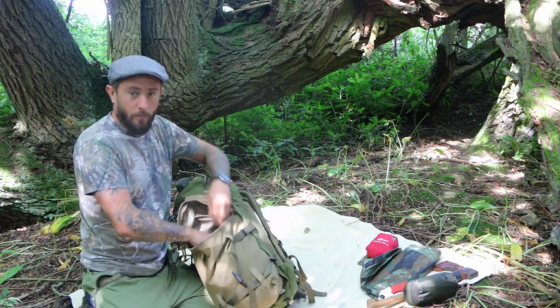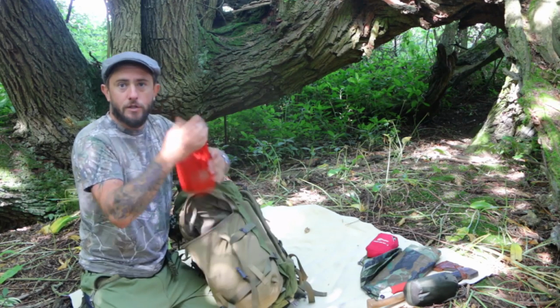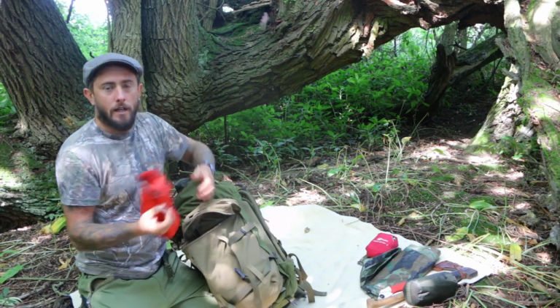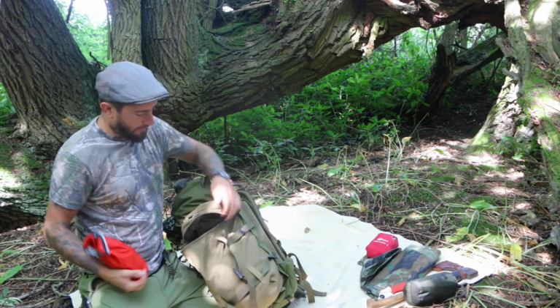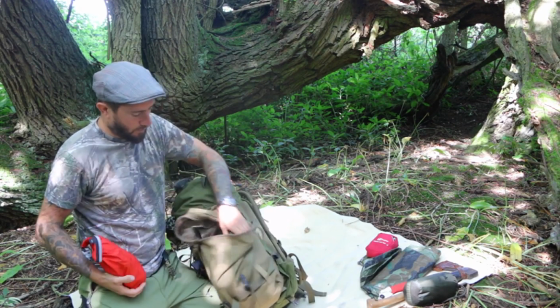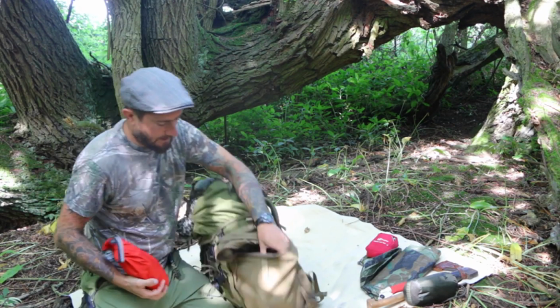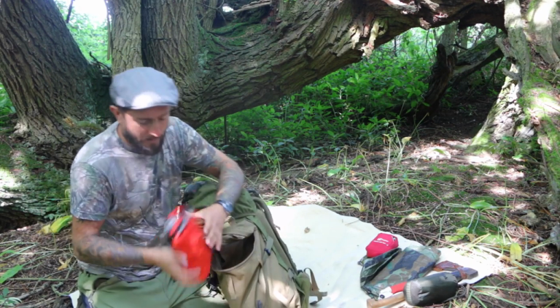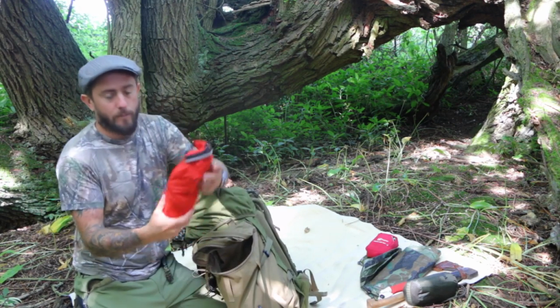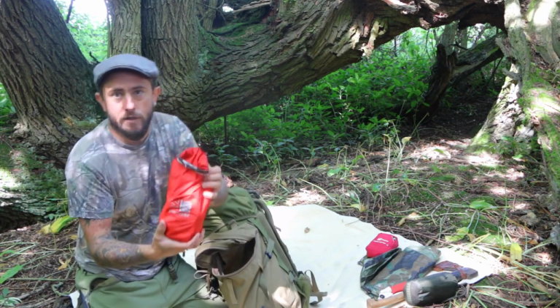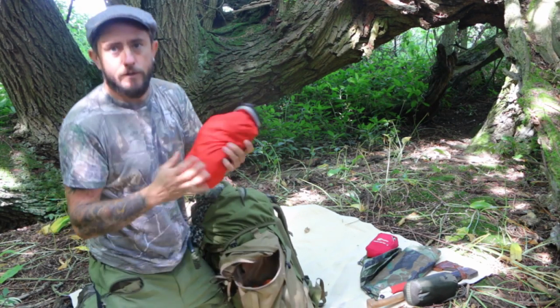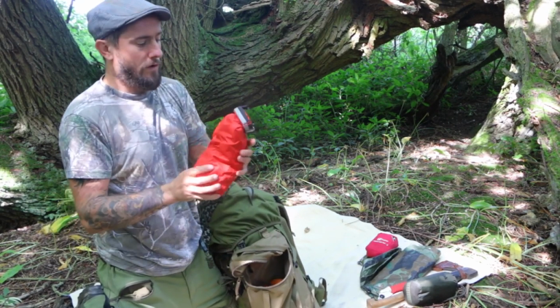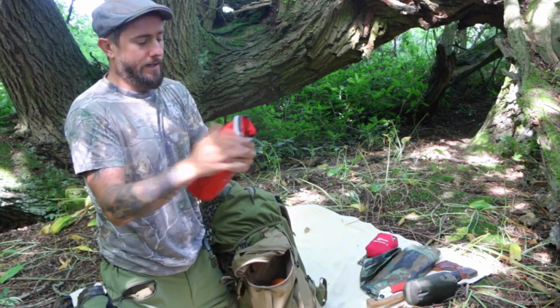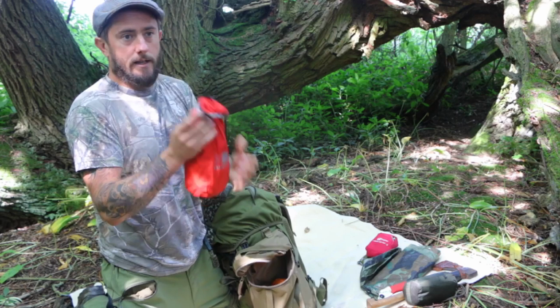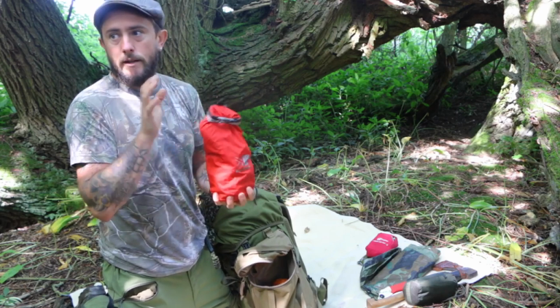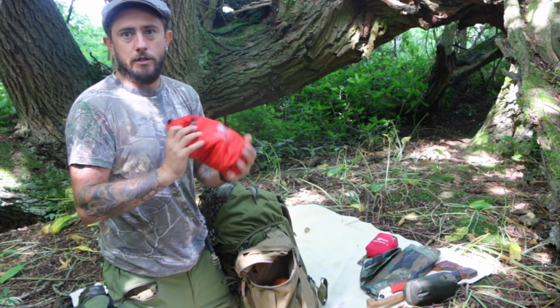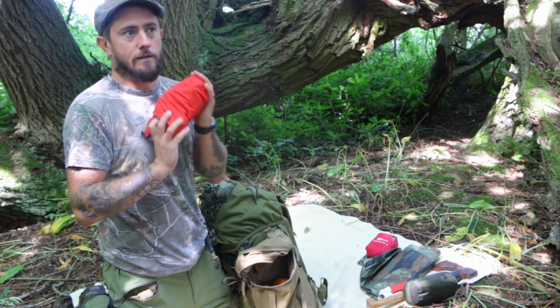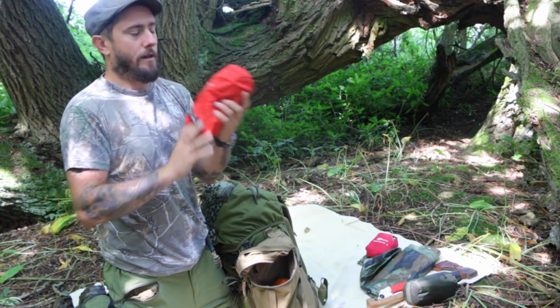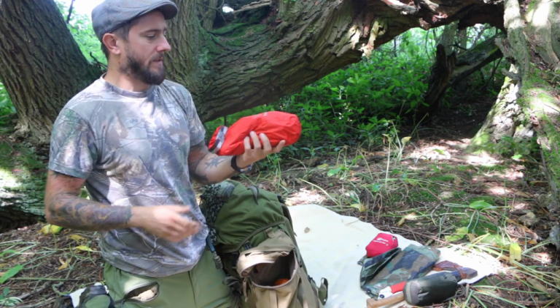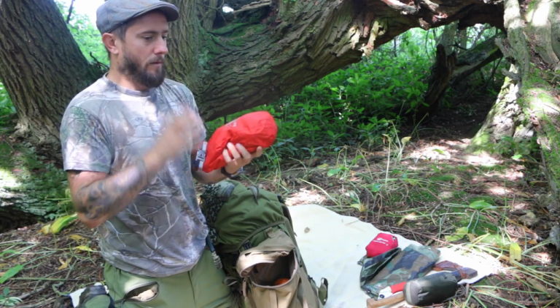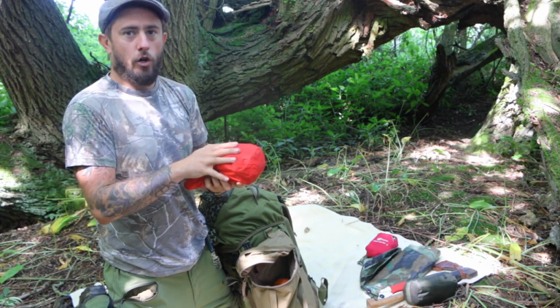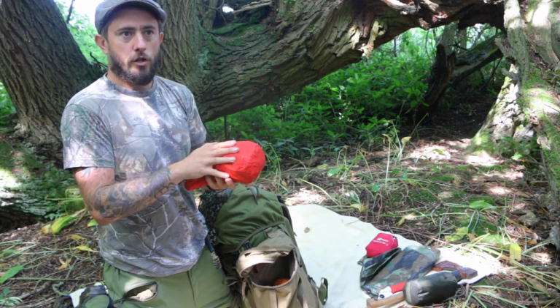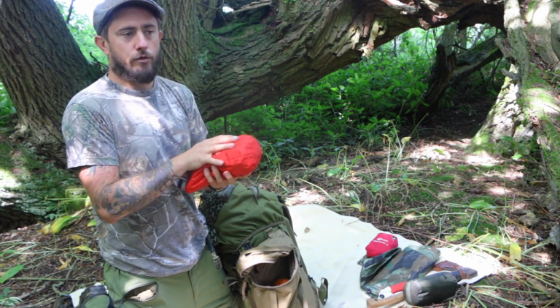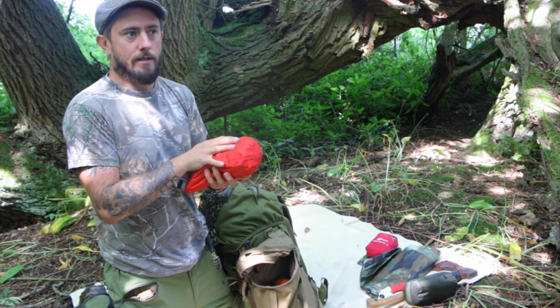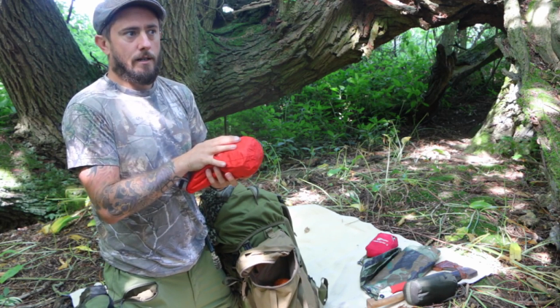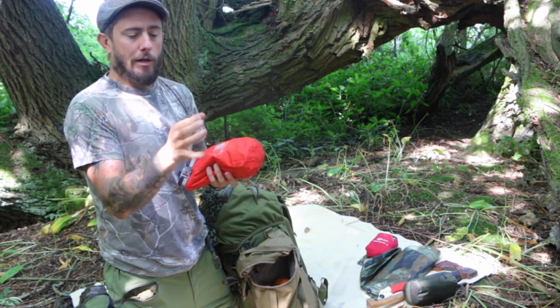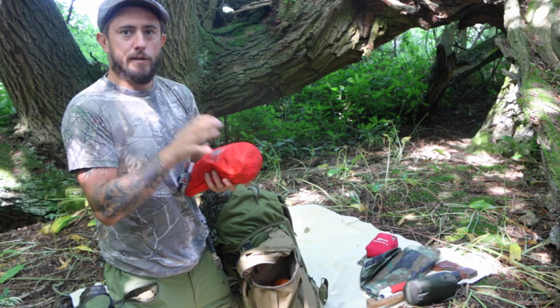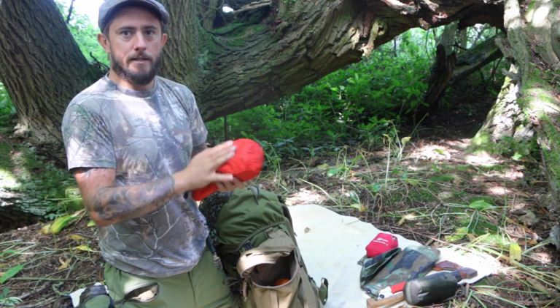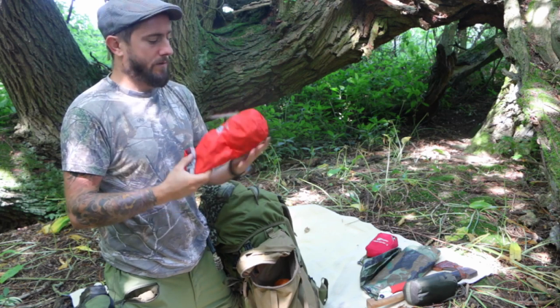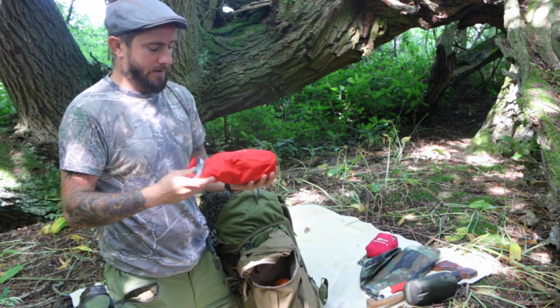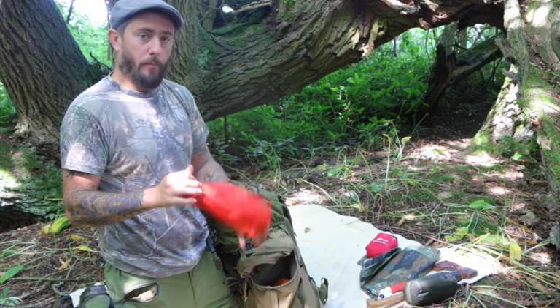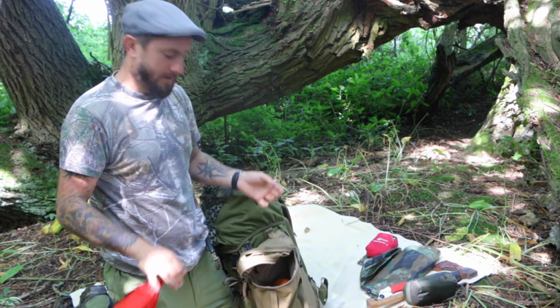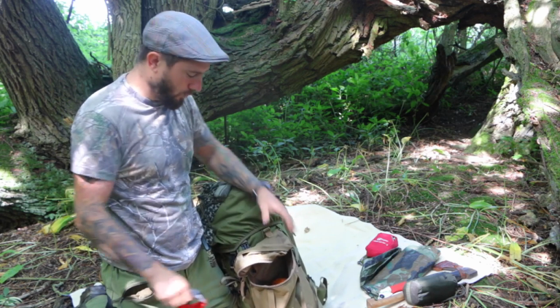In my pouches I've just got two things normally. I have my electrics bag, which is in a dry sack. That's got my chargers, my torch, batteries, and my little mini speakers in case you want to listen to some podcasts or tunes.